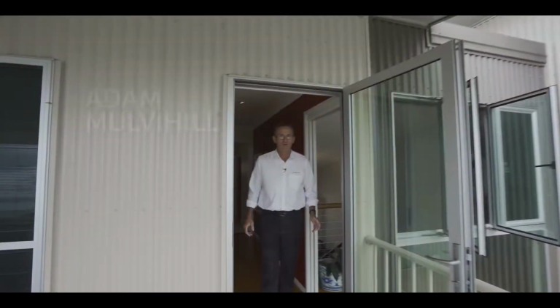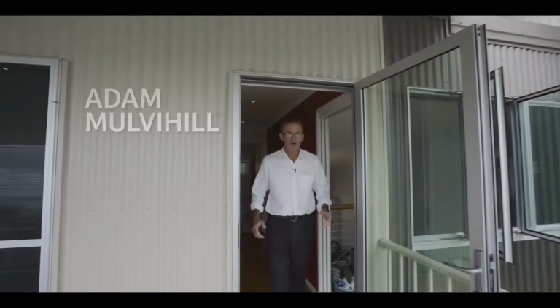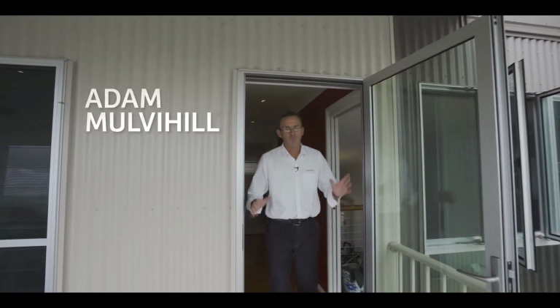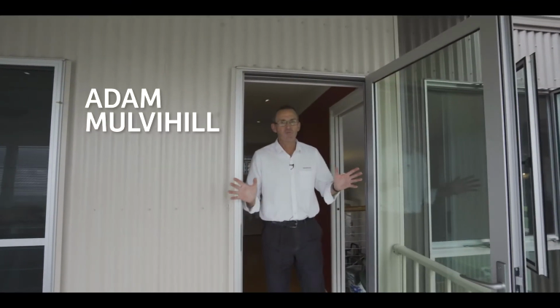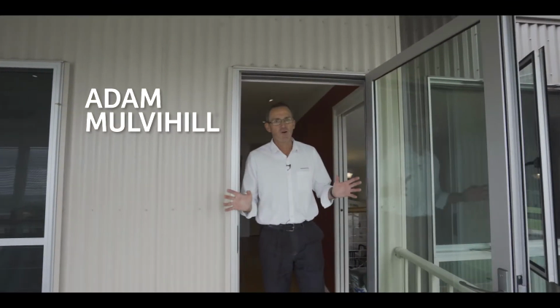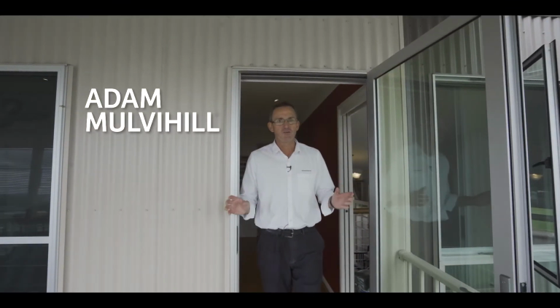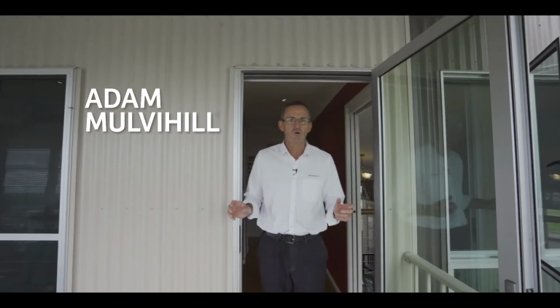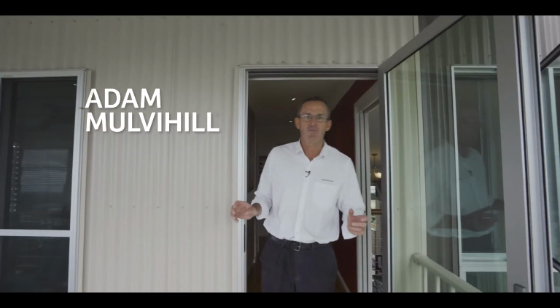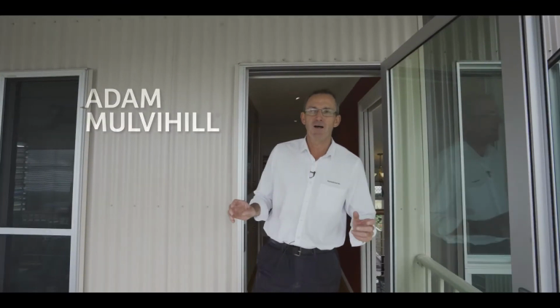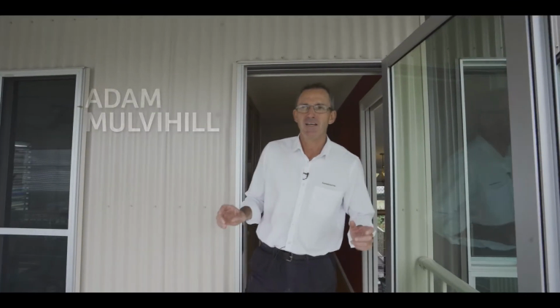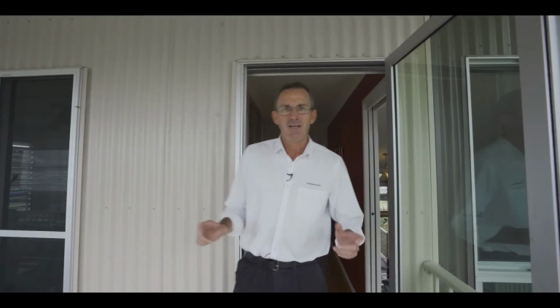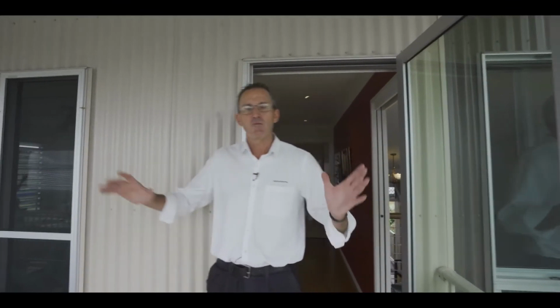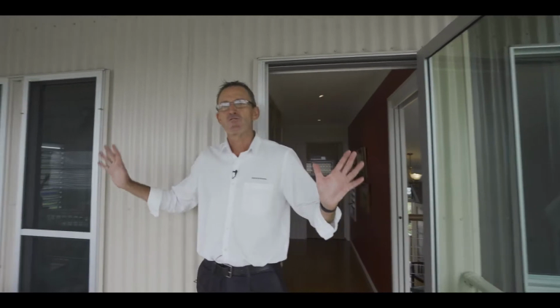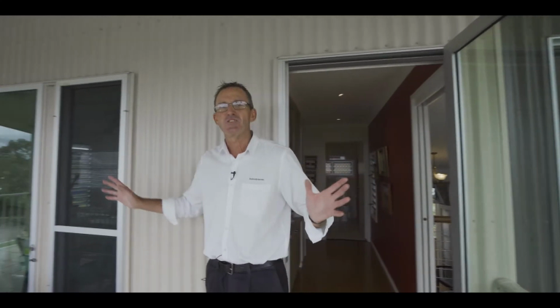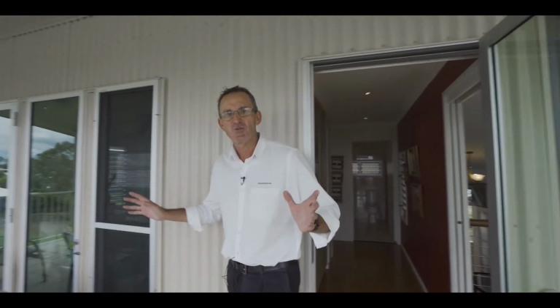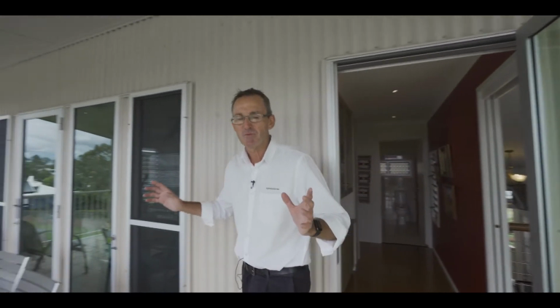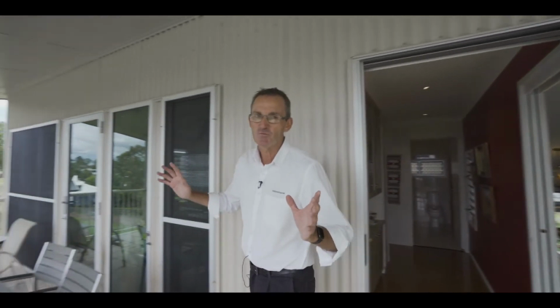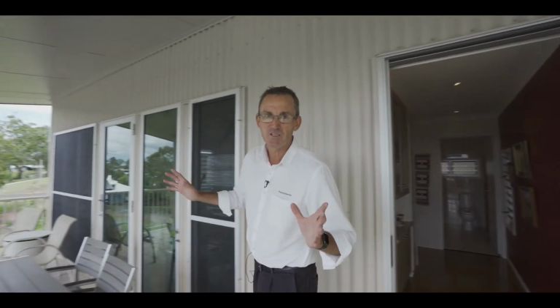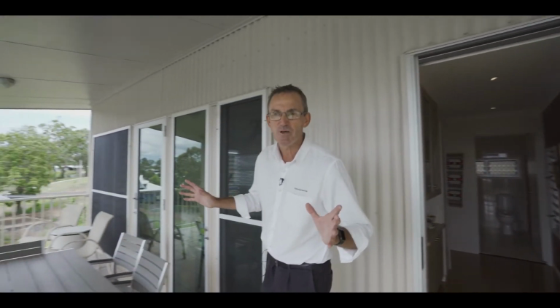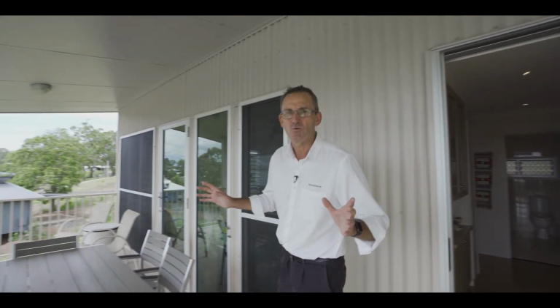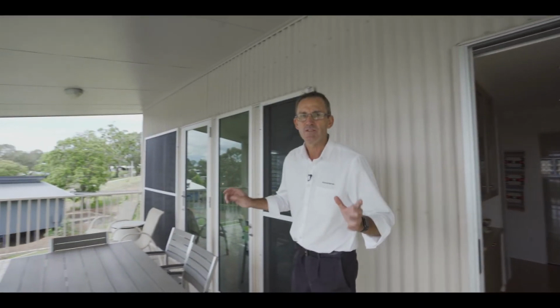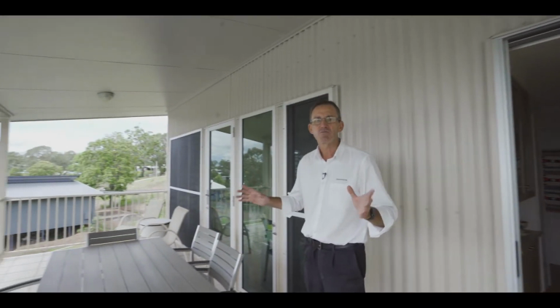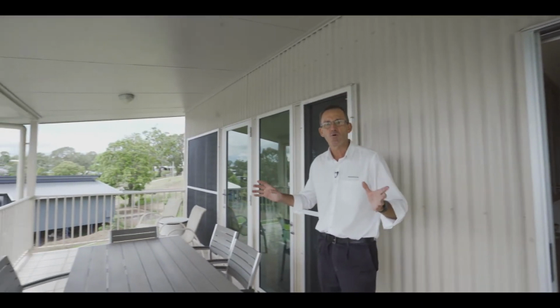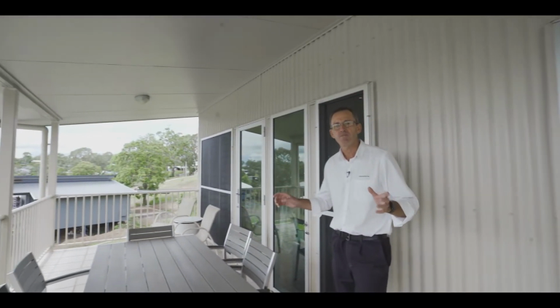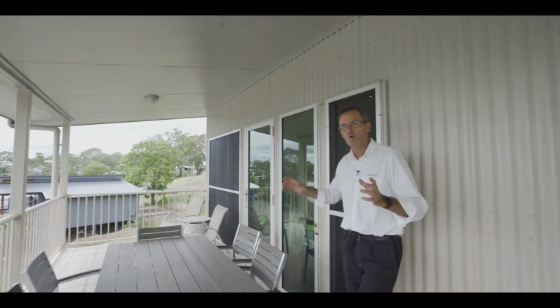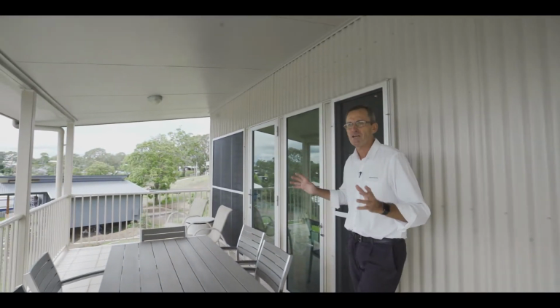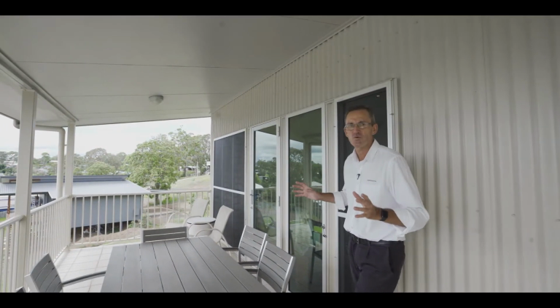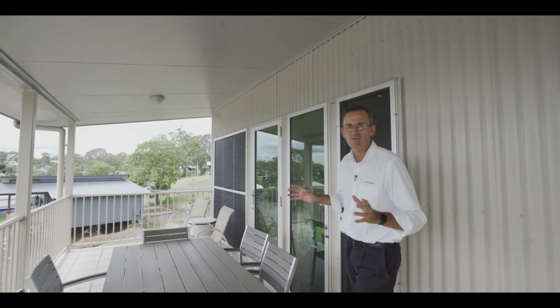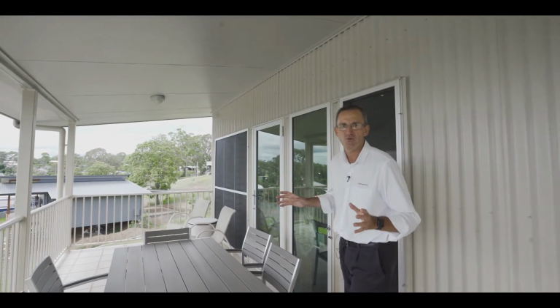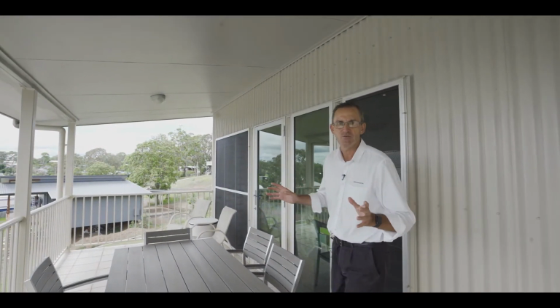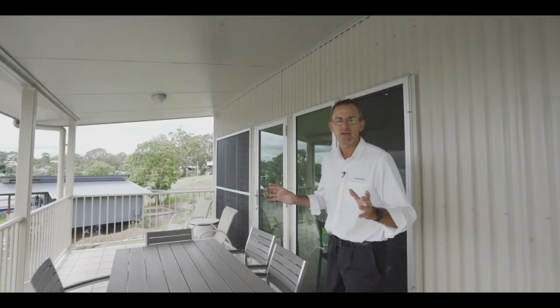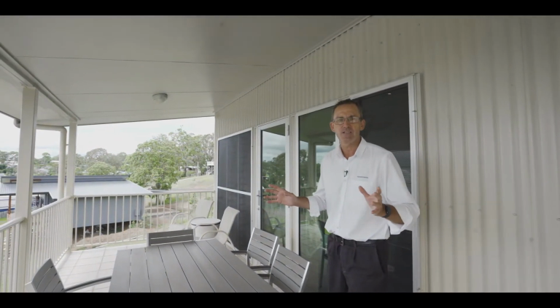Hi, I'm Adam from Rain and Horne, Harvey Bay. Let me present to you something really special. This is 44 Petrel Avenue in Riverheads.